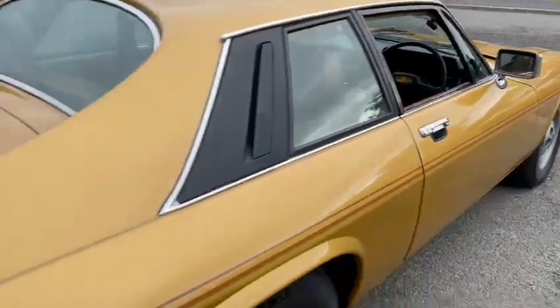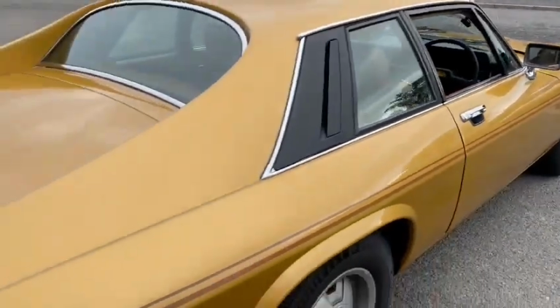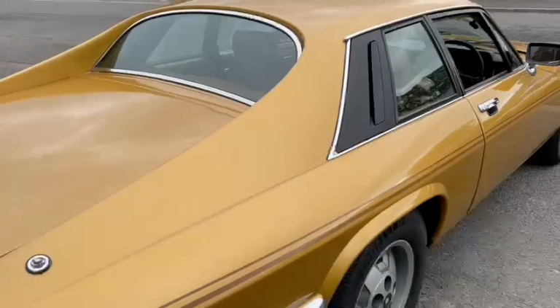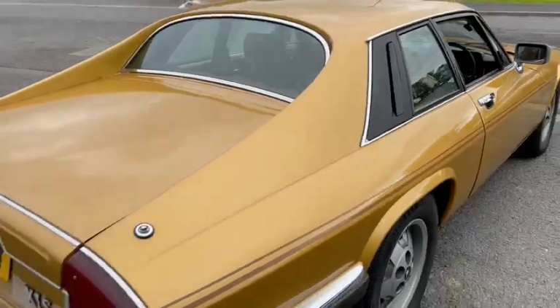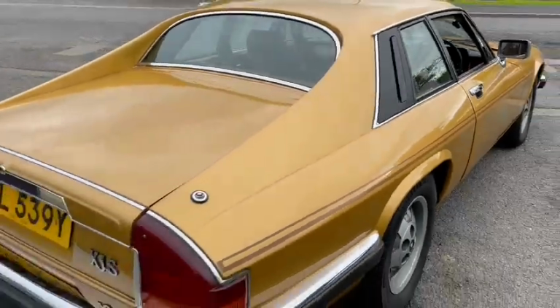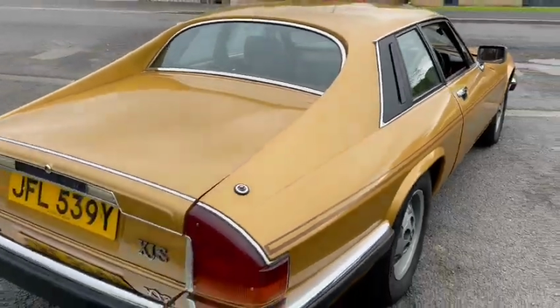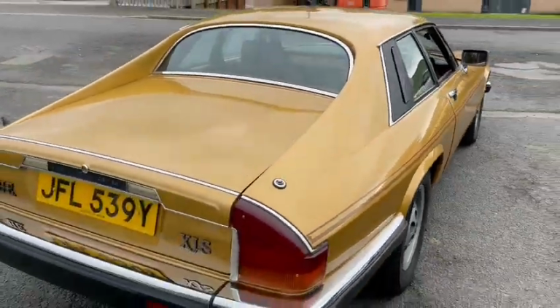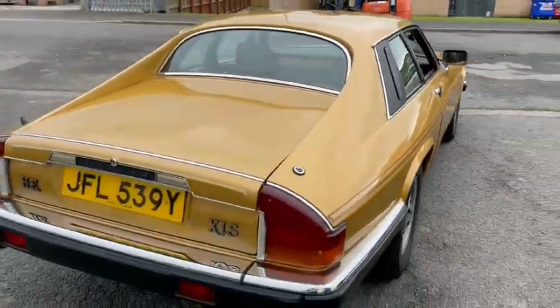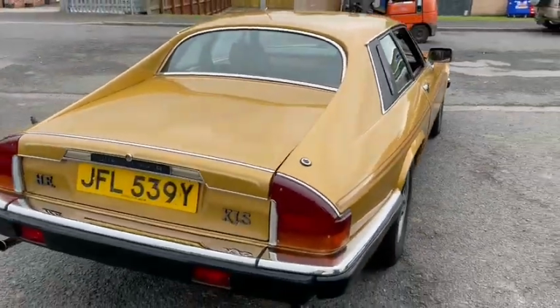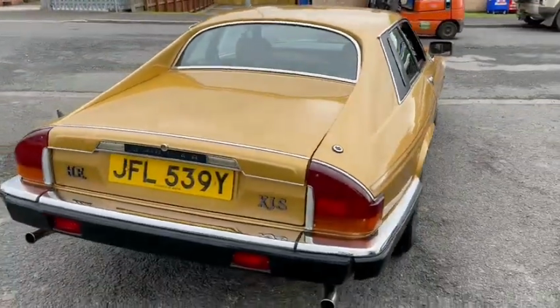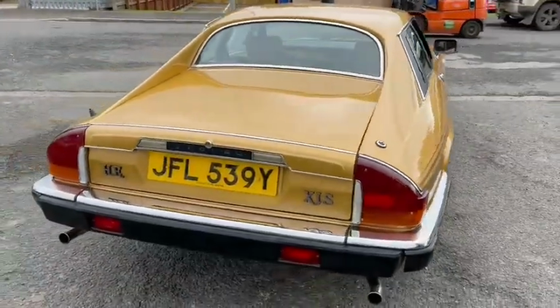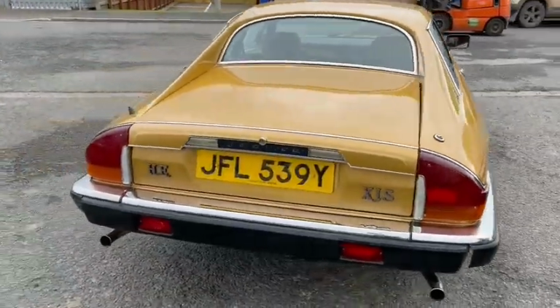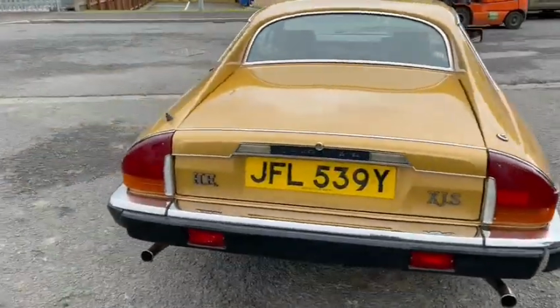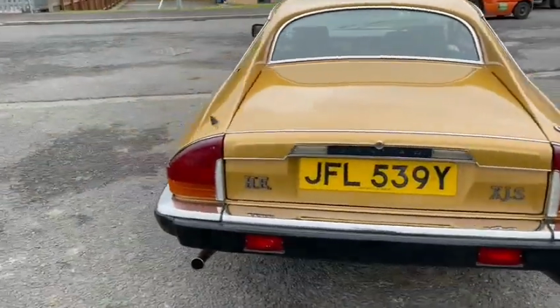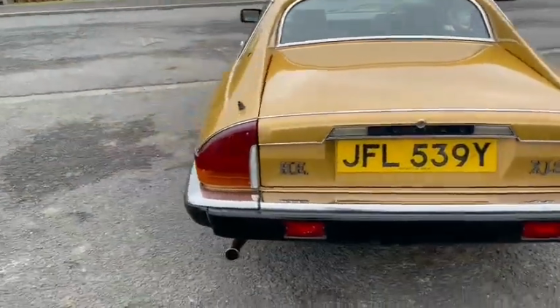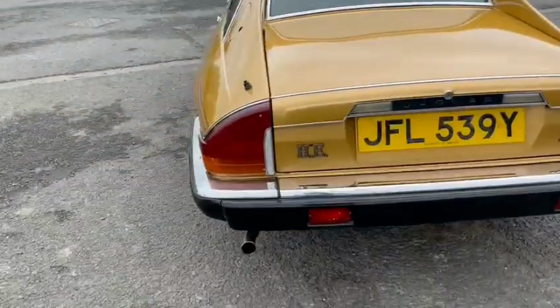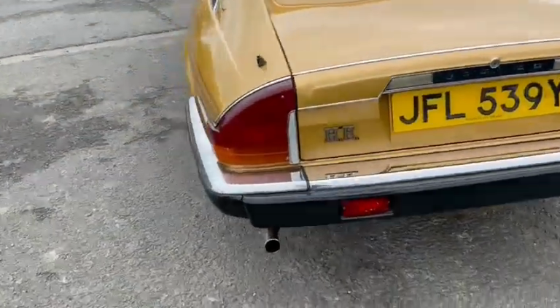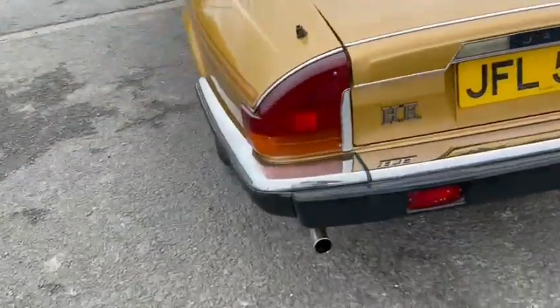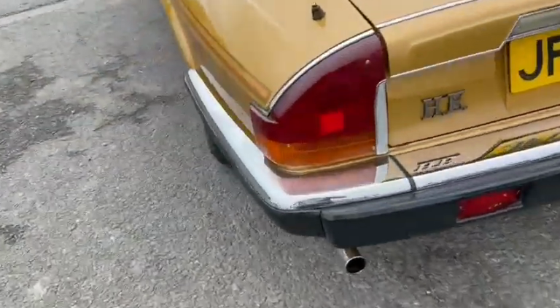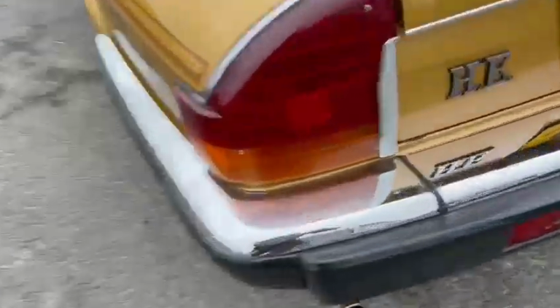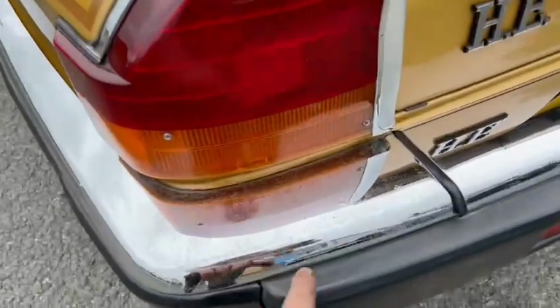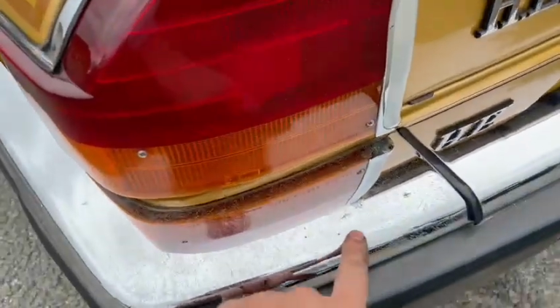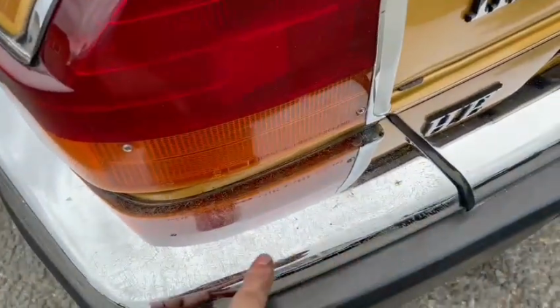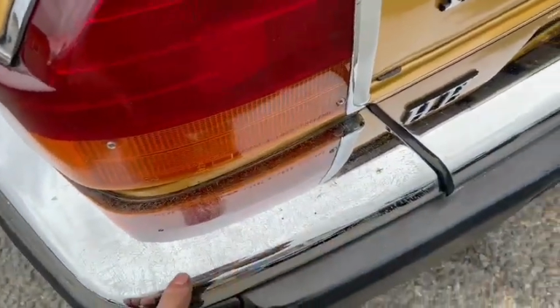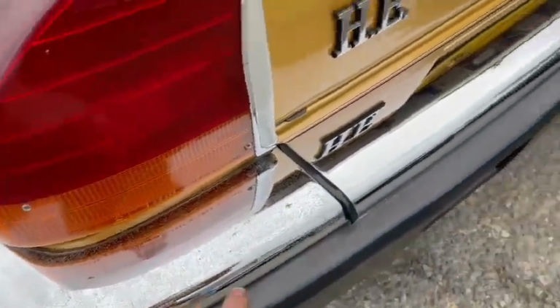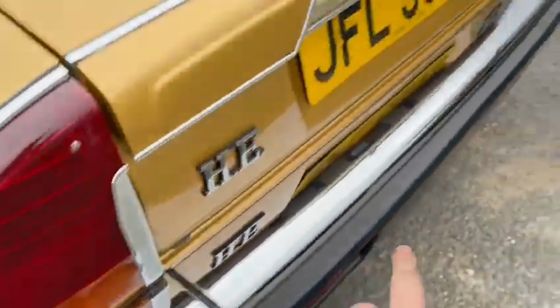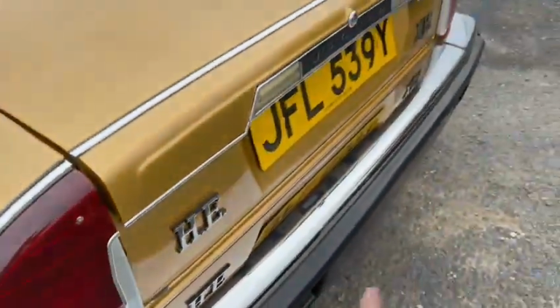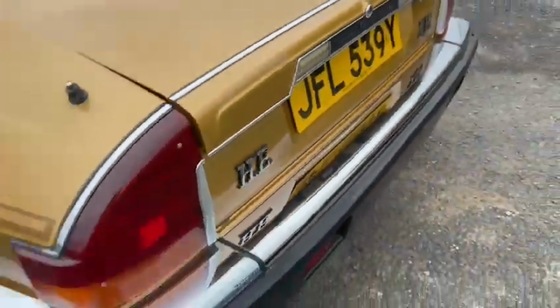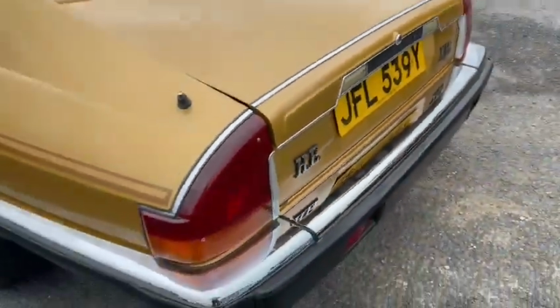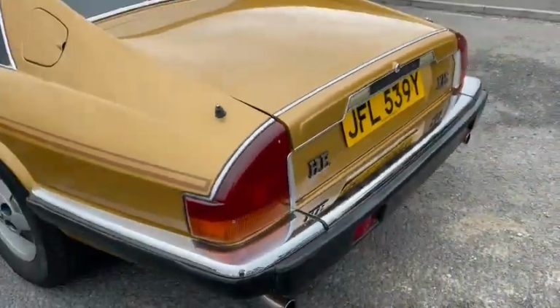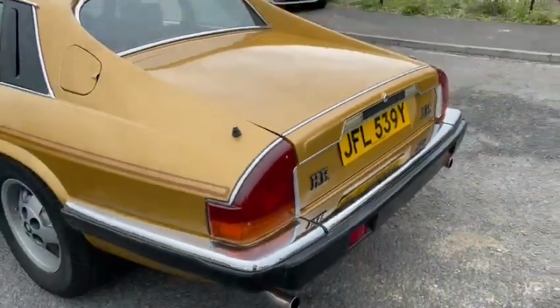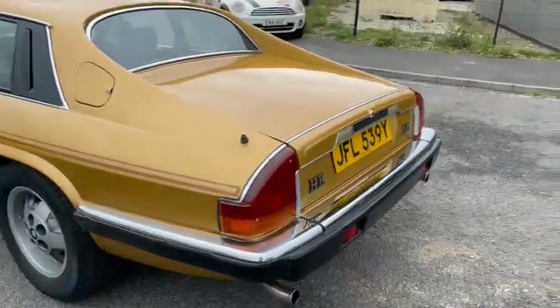Chrome work around the rear is really good — again, no scuffs on the bumpers. Just starting to go on this bit there a little bit, the rest of it's okay — probably just noticed that.